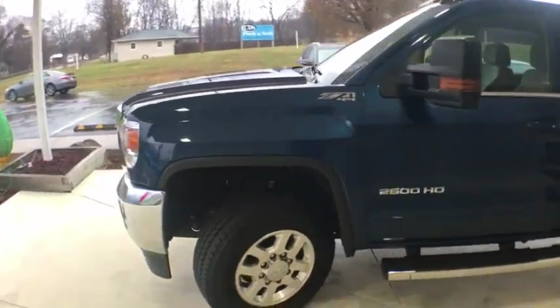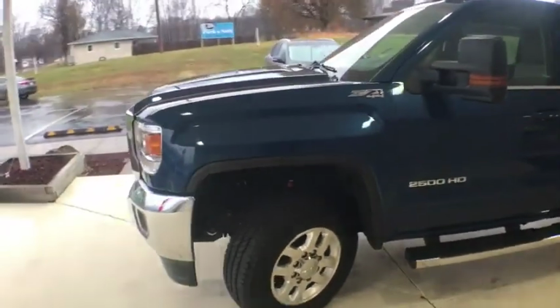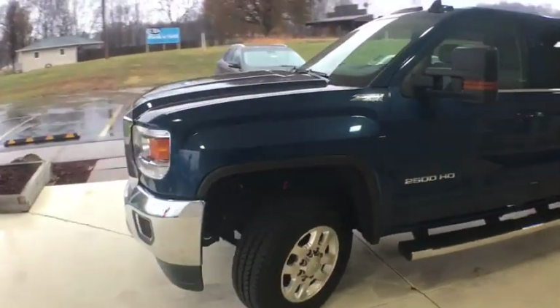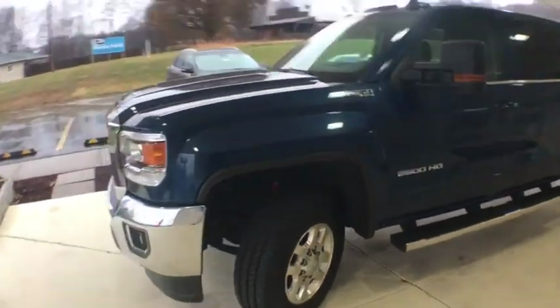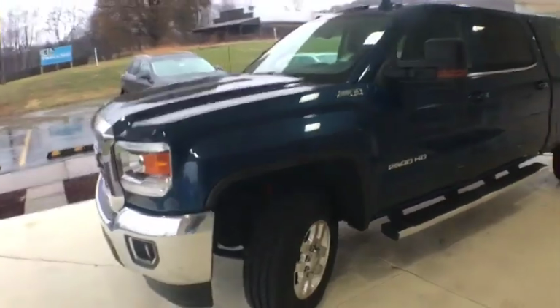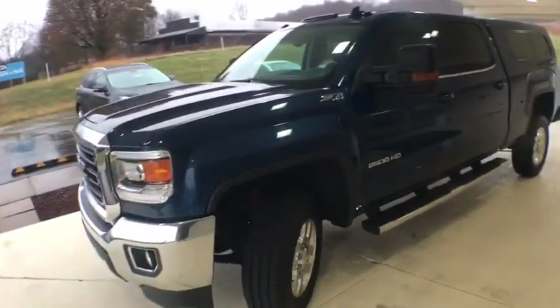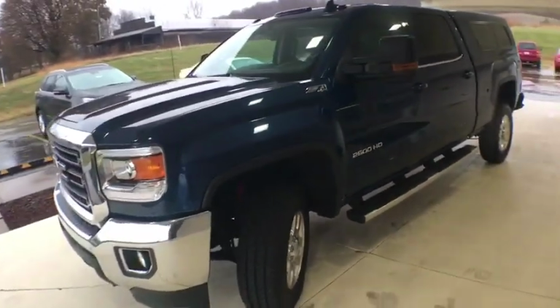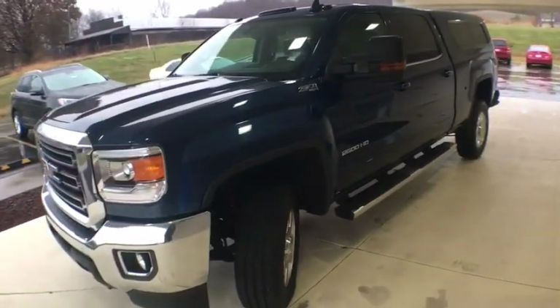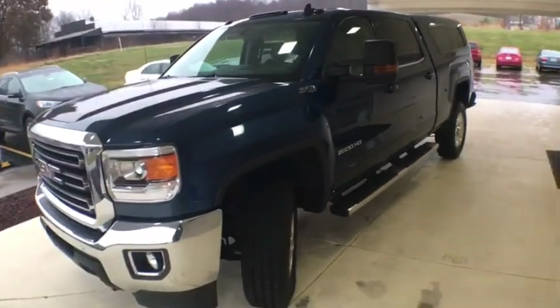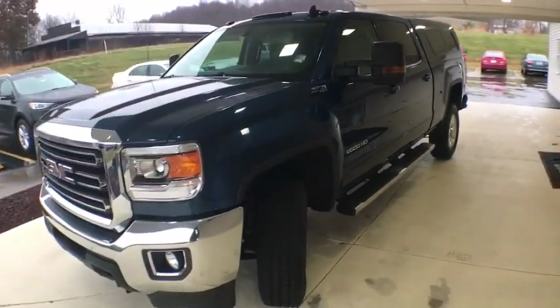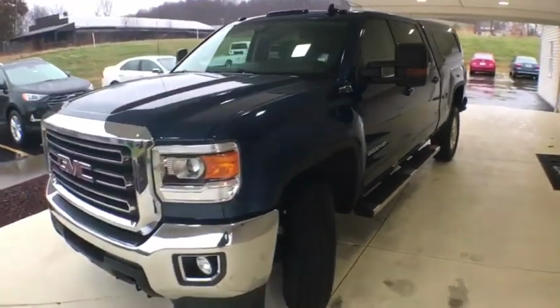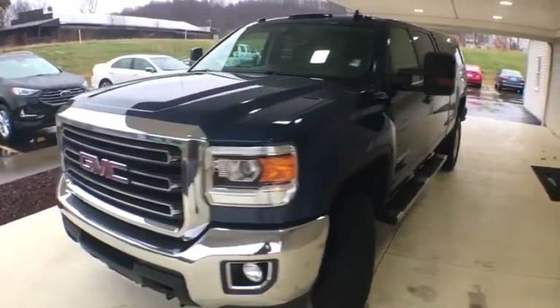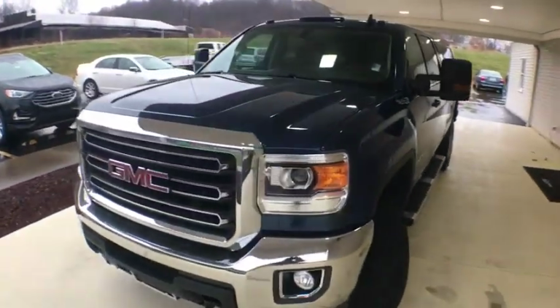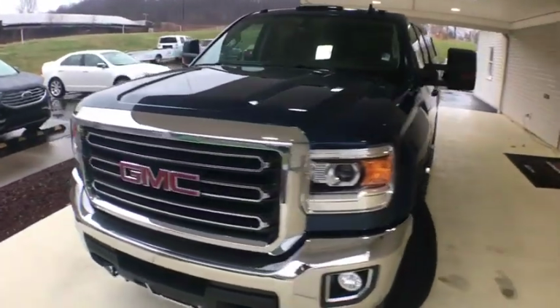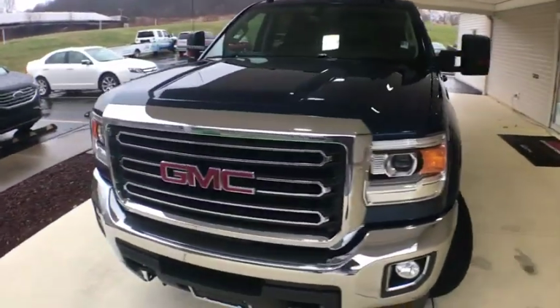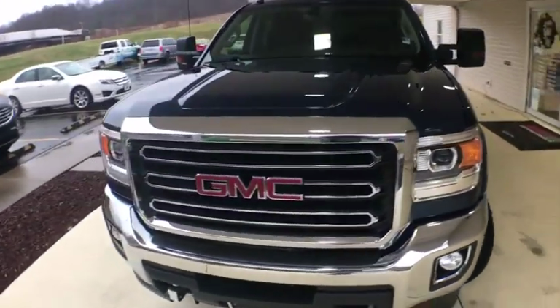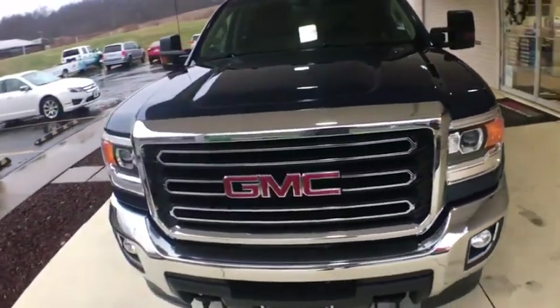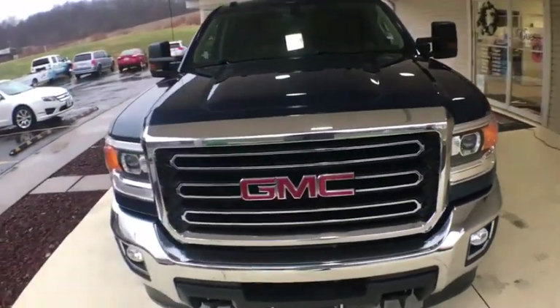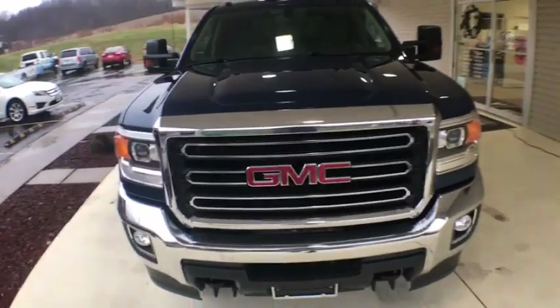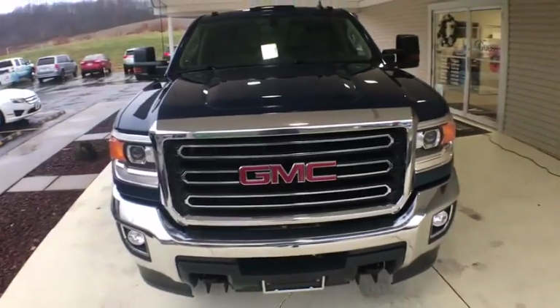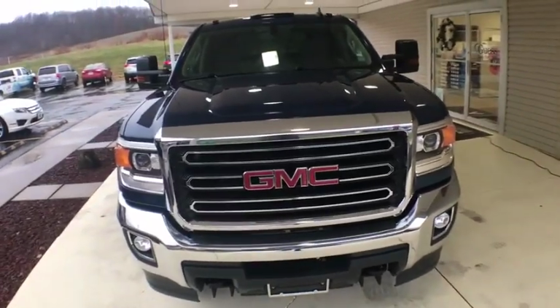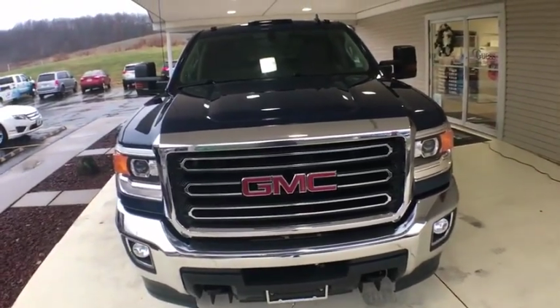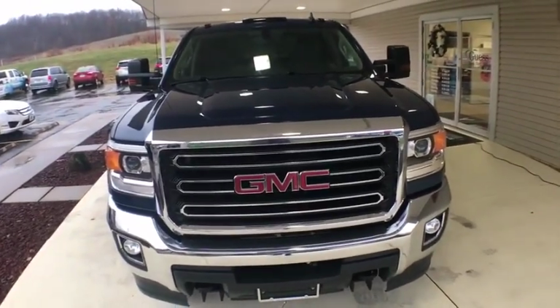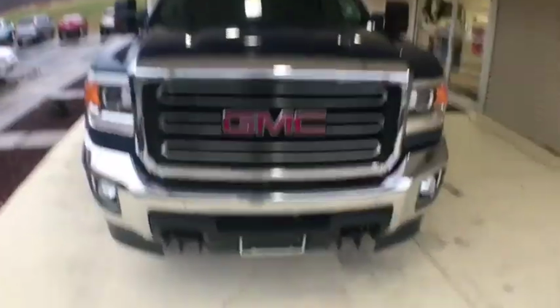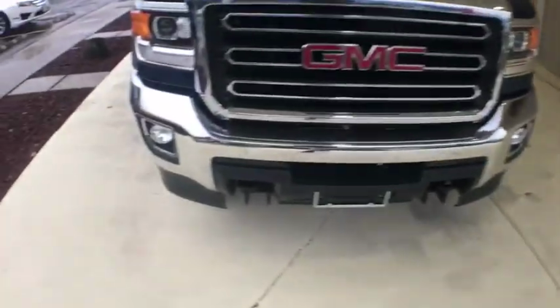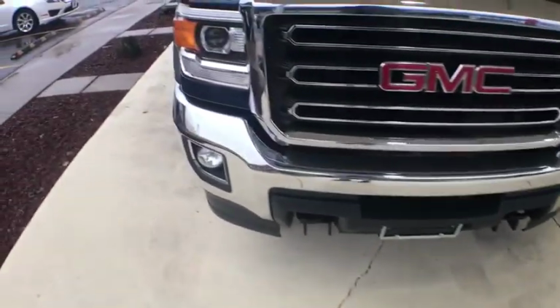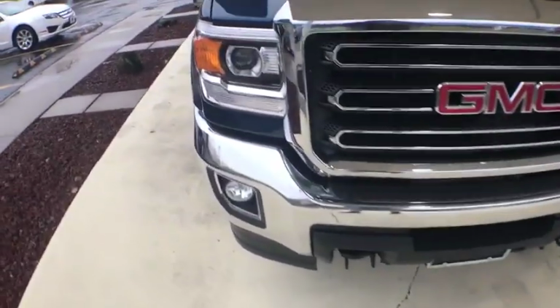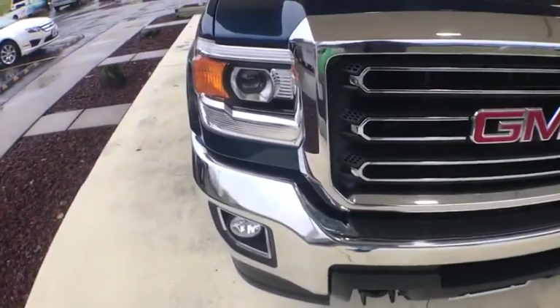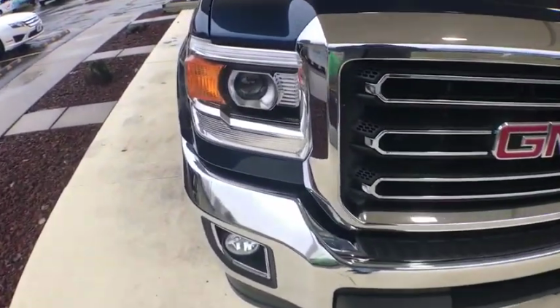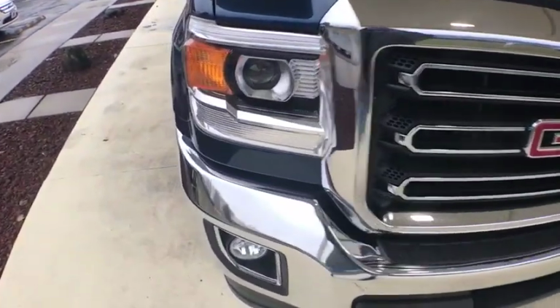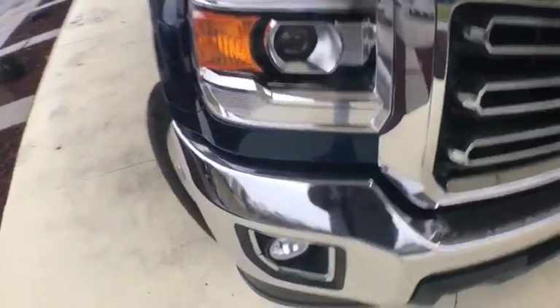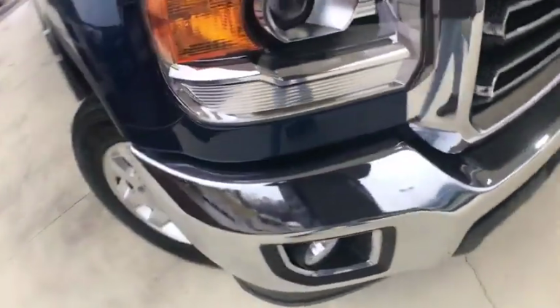Four-wheel disc brakes, universal garage door opener, premium sound, center armrest, CD player, heated front driver and passenger seats, bed liner, compass, and electronic stability control.